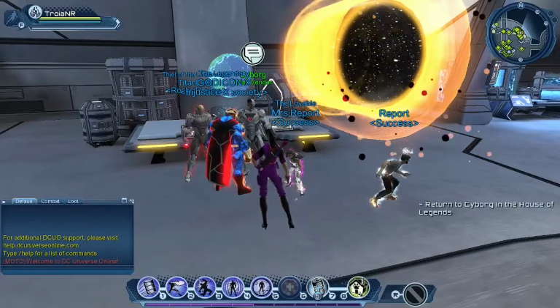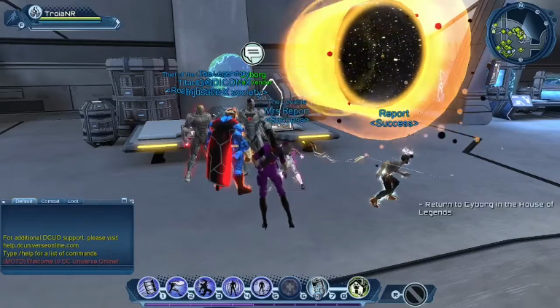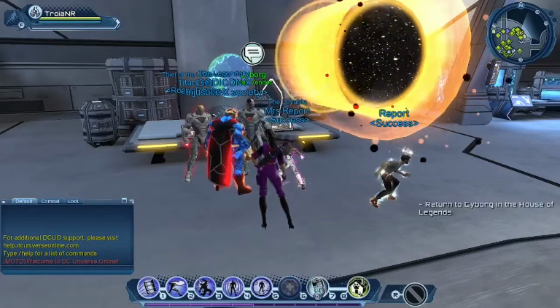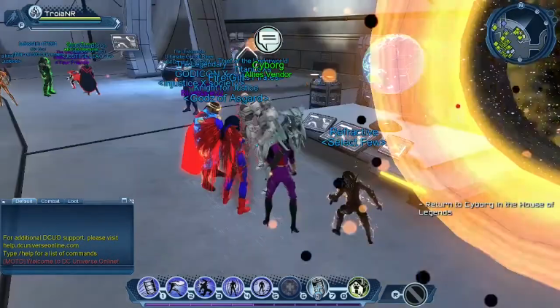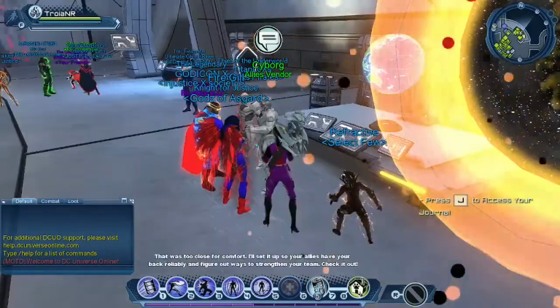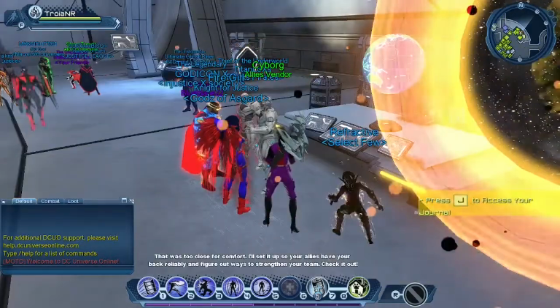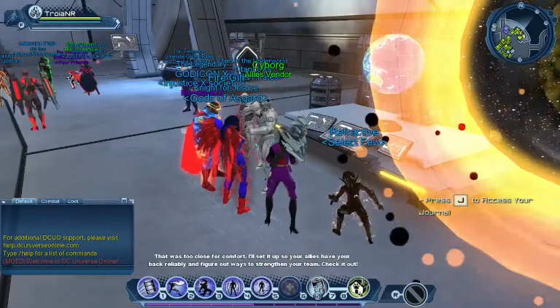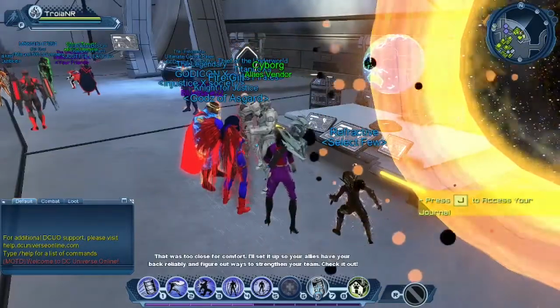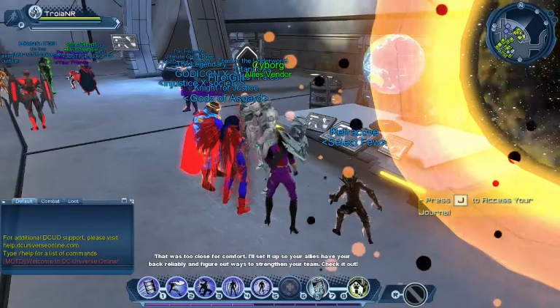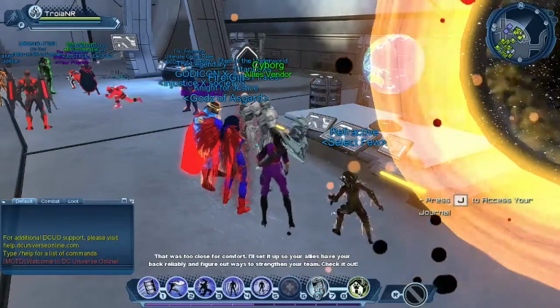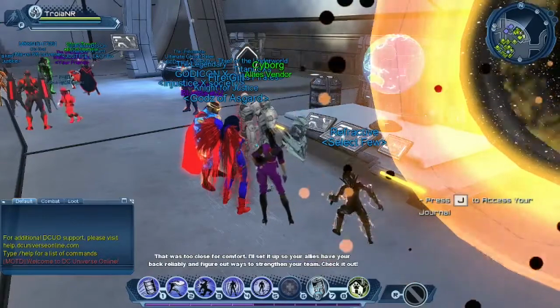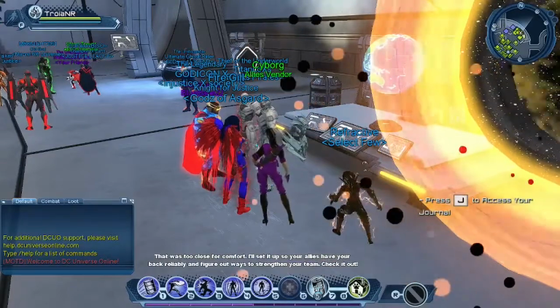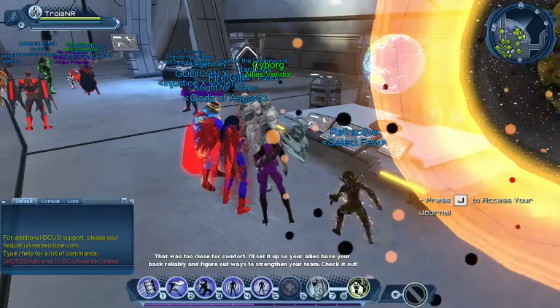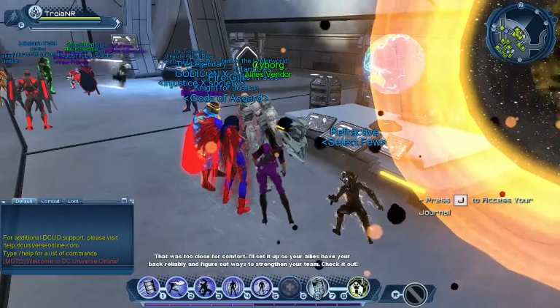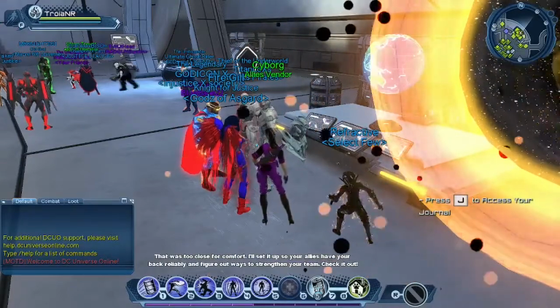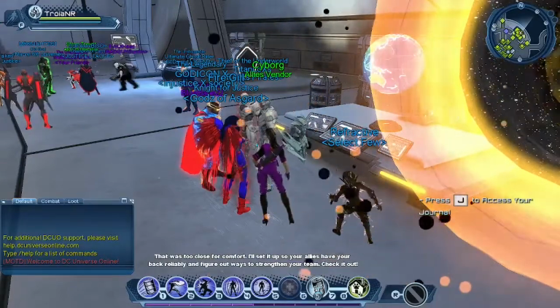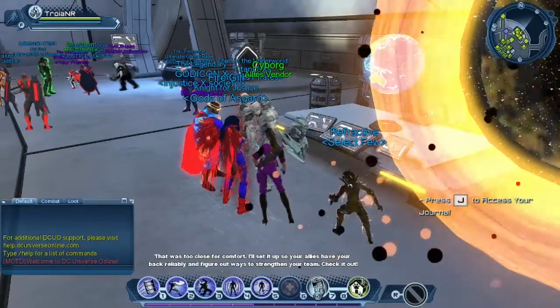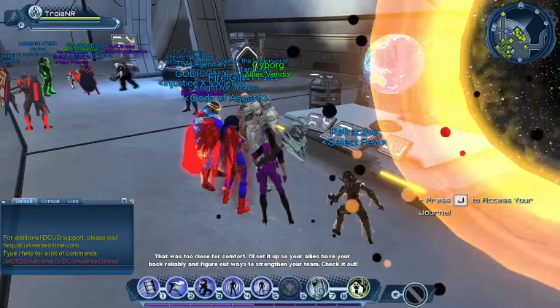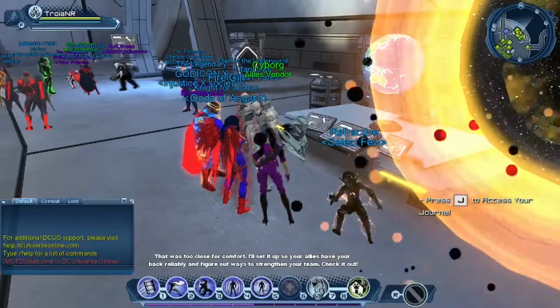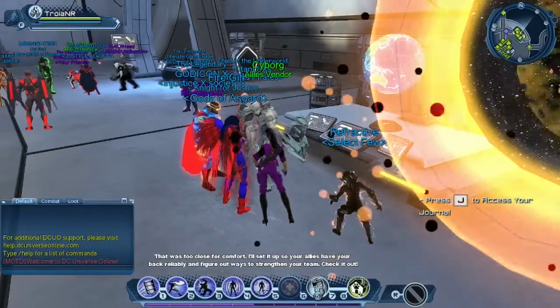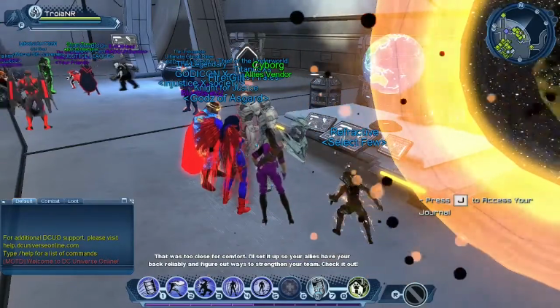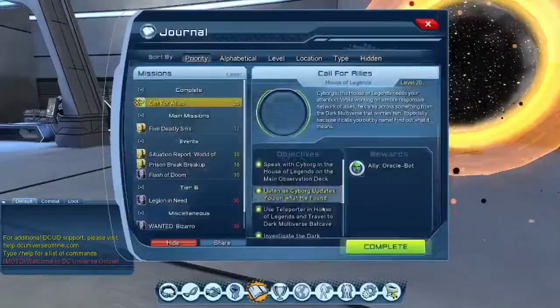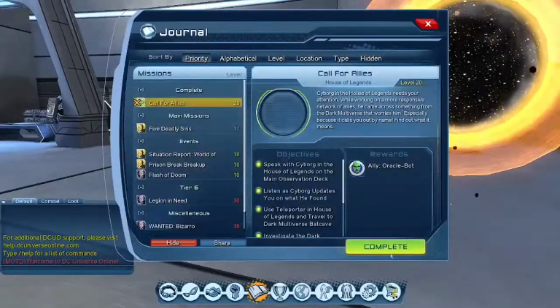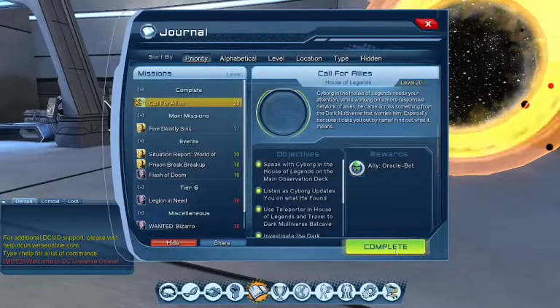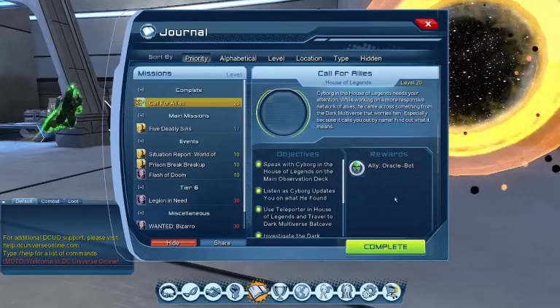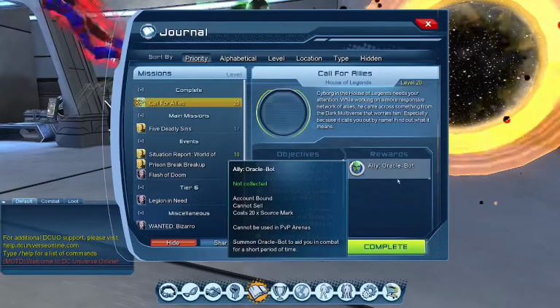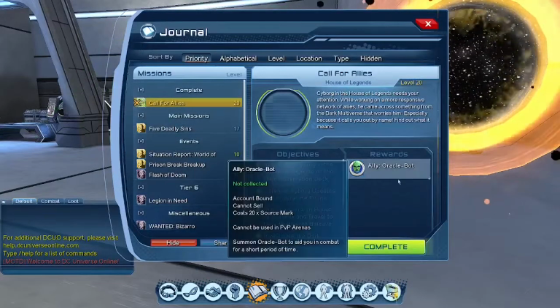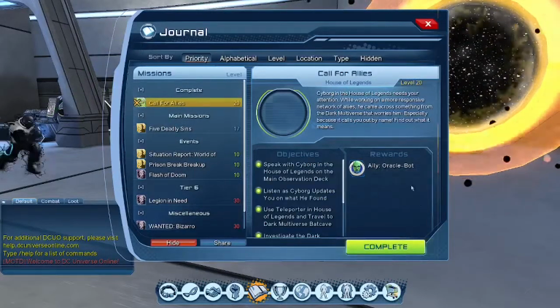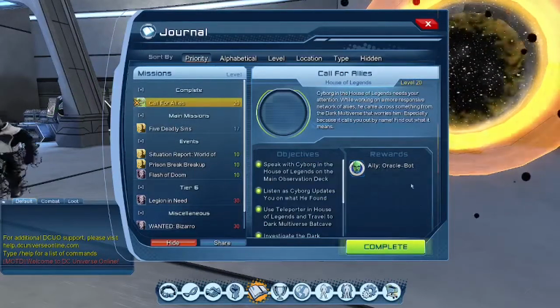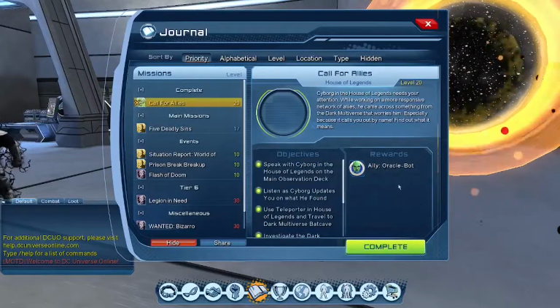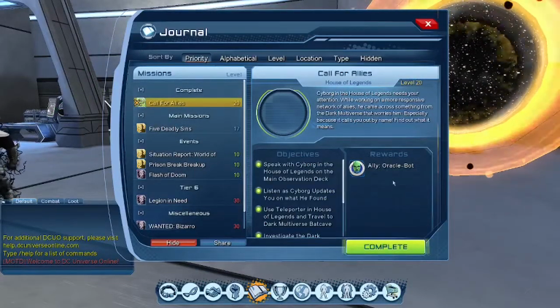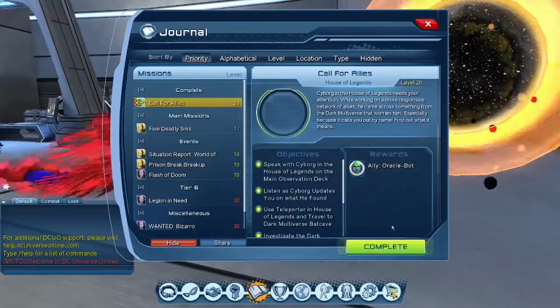Cyborg says: 'That was too close for comfort. I'll set it up so your allies have your back reliably — figure out ways to strengthen your team.' We complete the mission and in the rewards you see the Ally Oracle Bot.